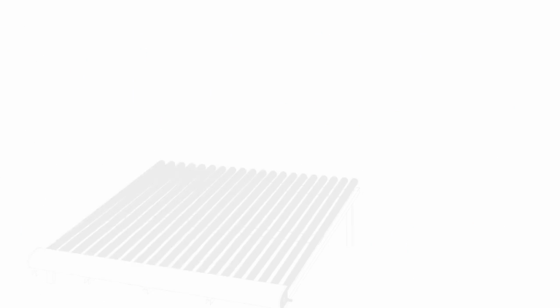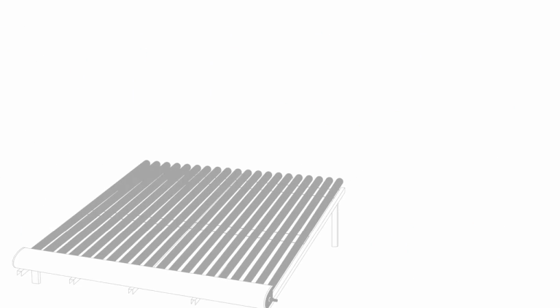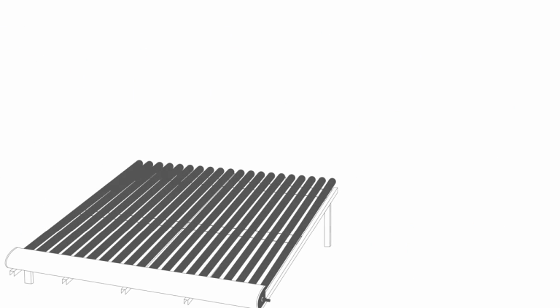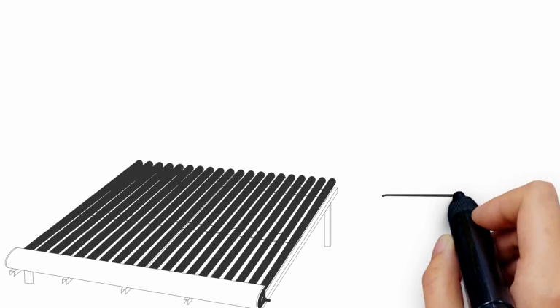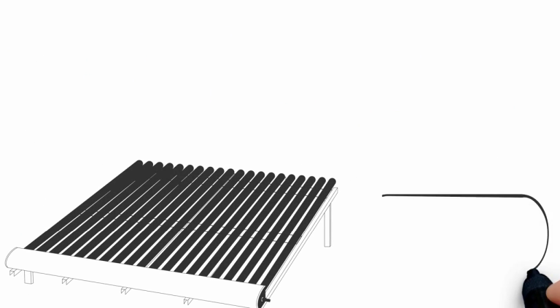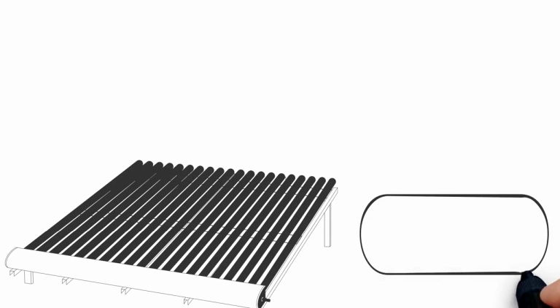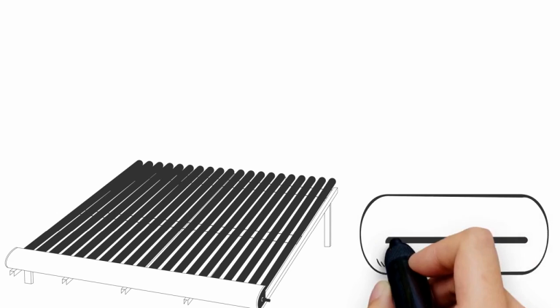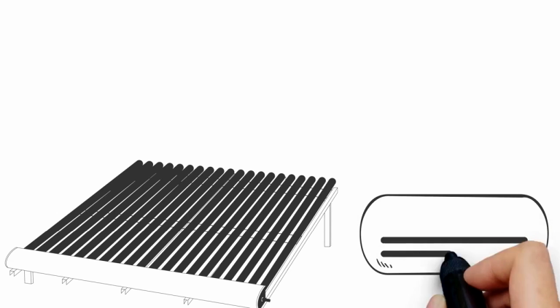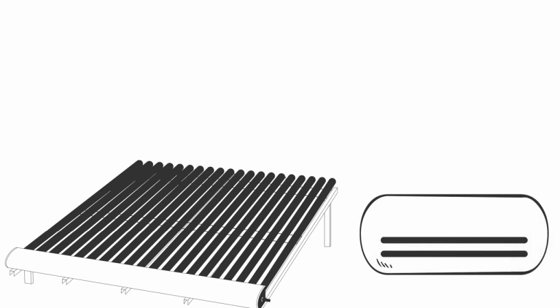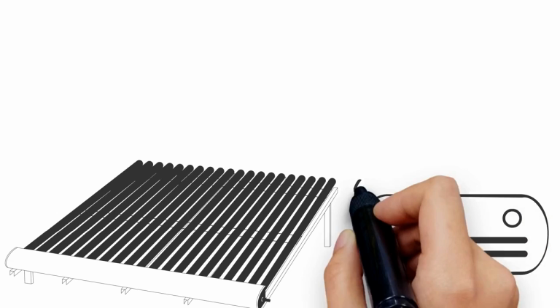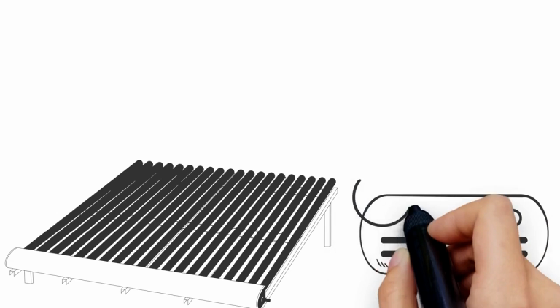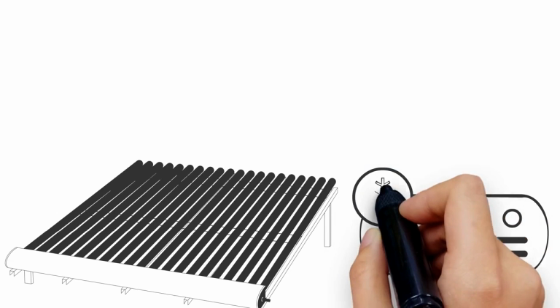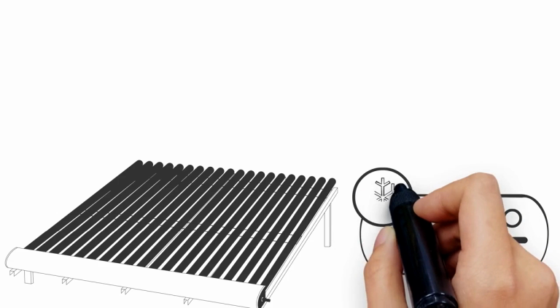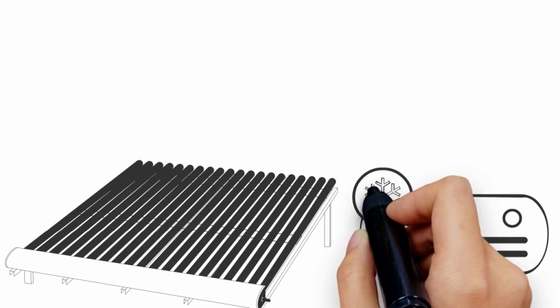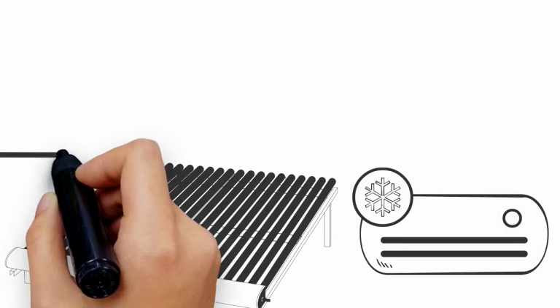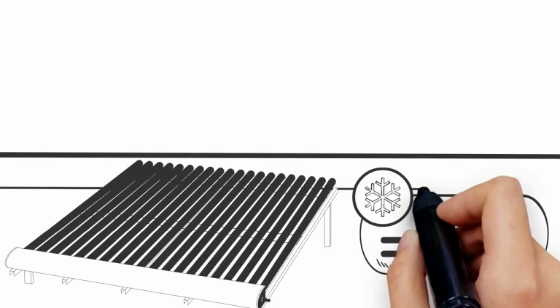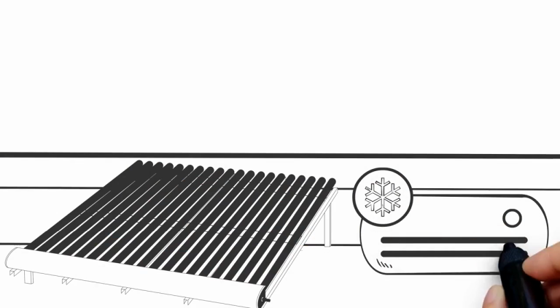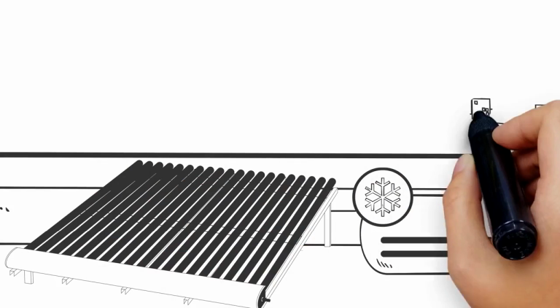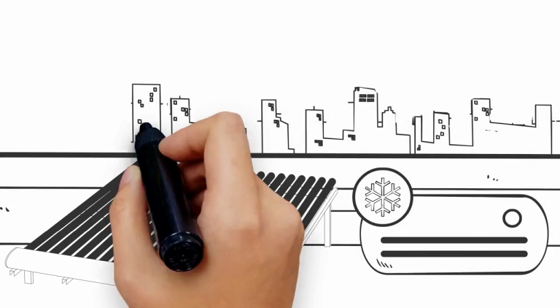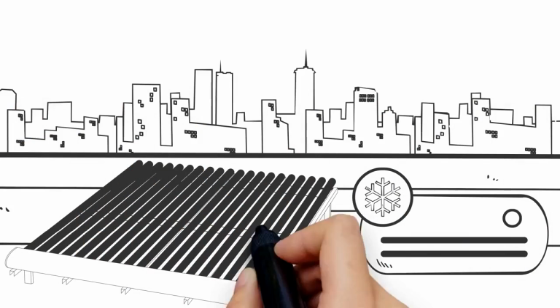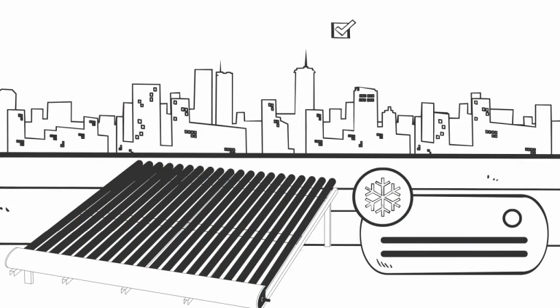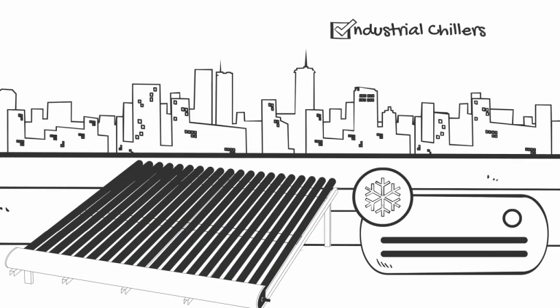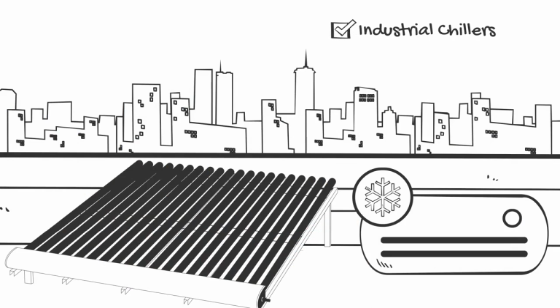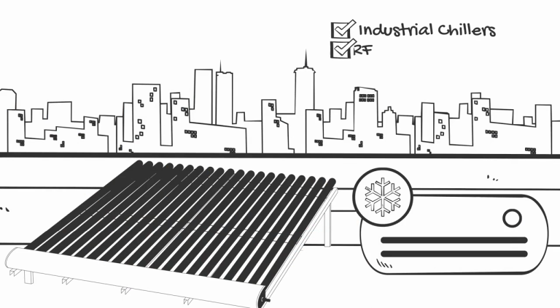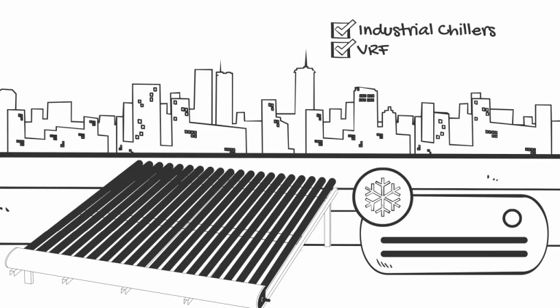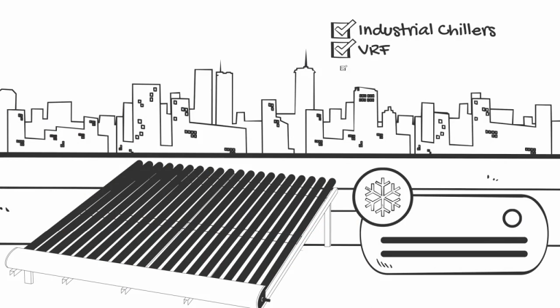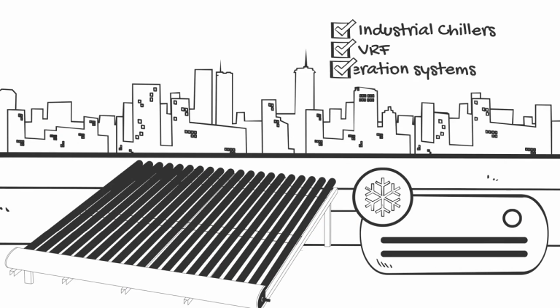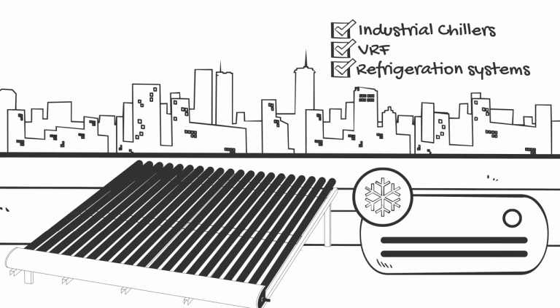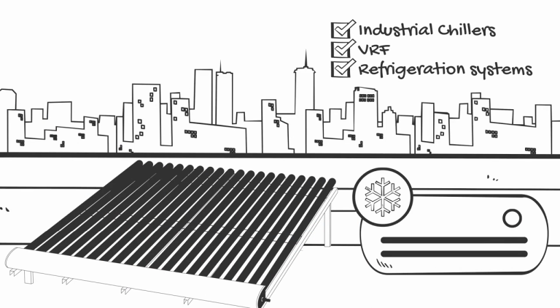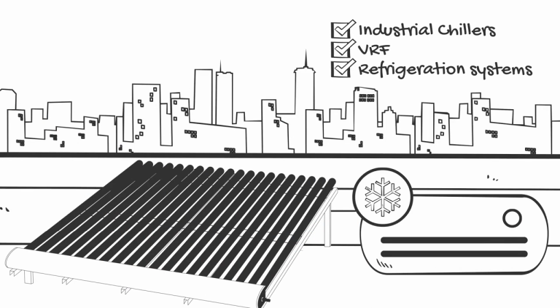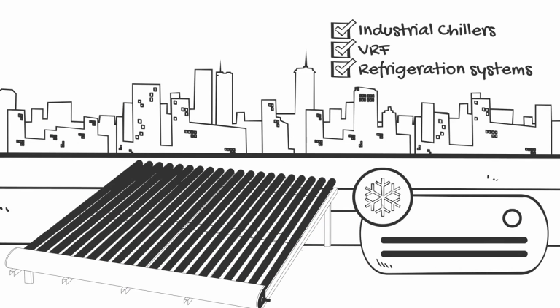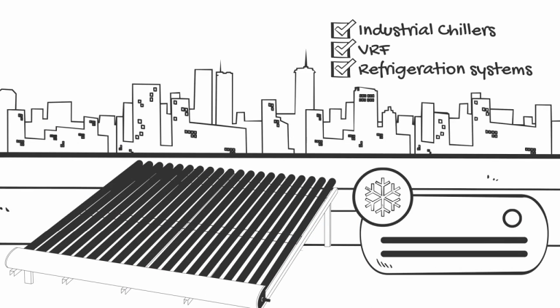ThermEx can be installed onto both new and retrofit applications, ranging from split and packaged air conditioning systems through to industrial chillers, VRF, and refrigeration systems.